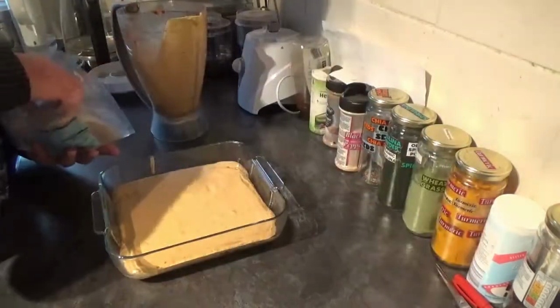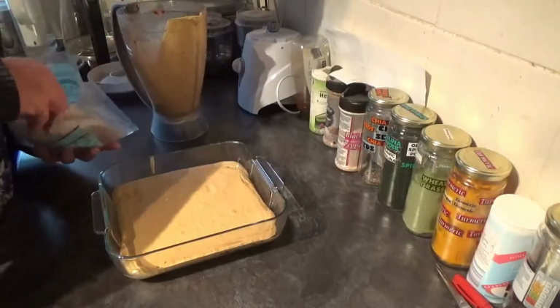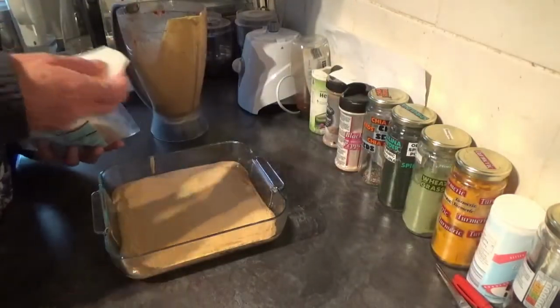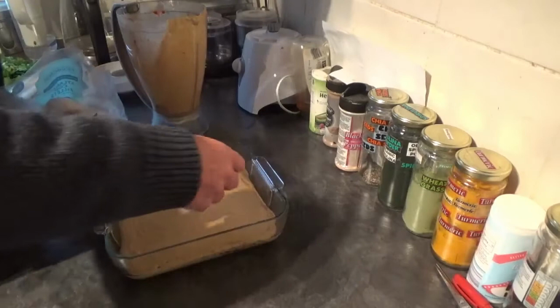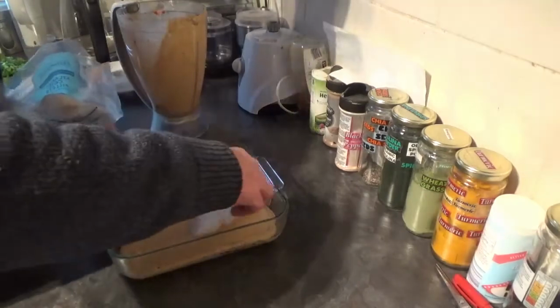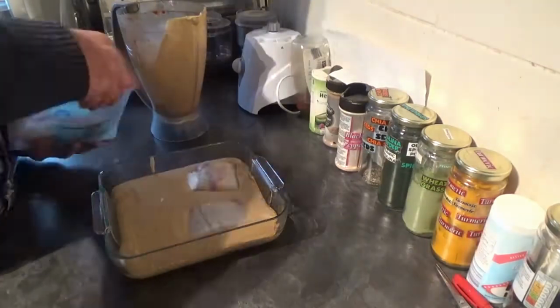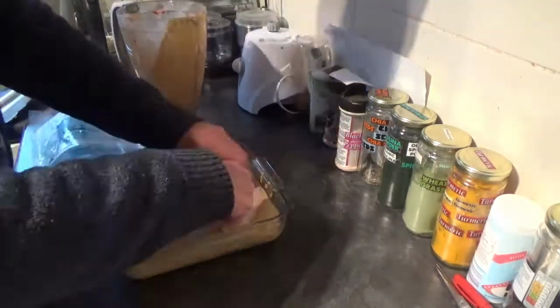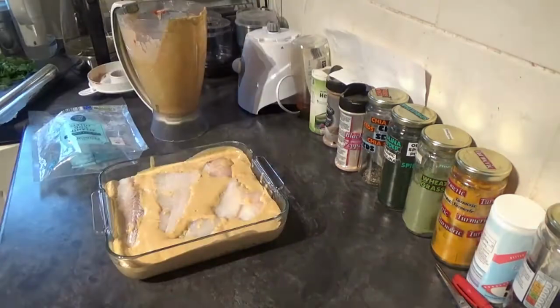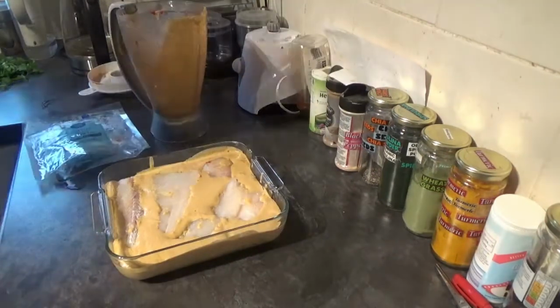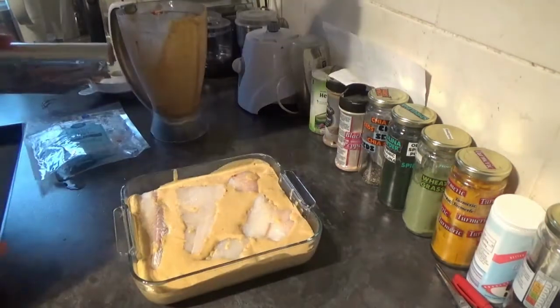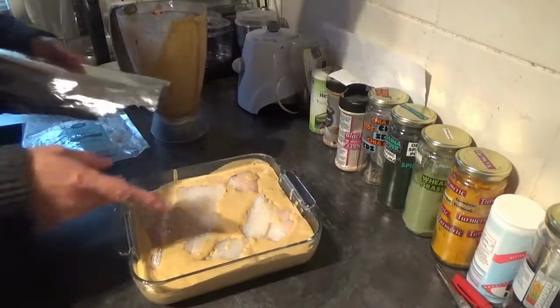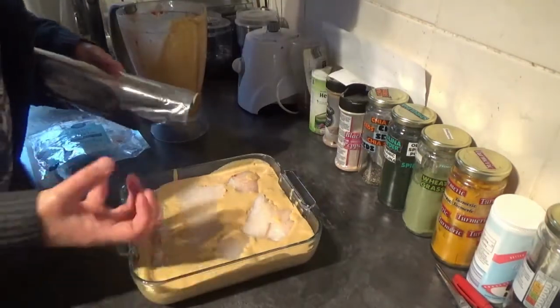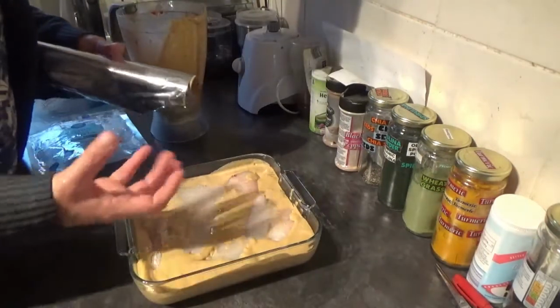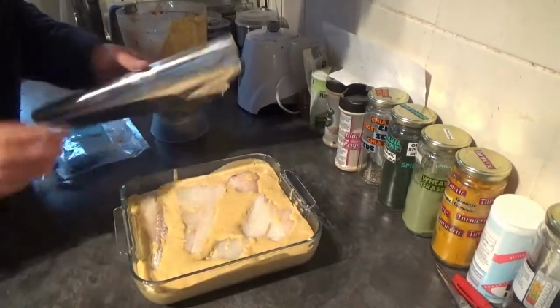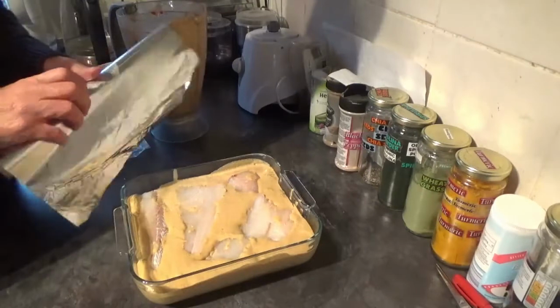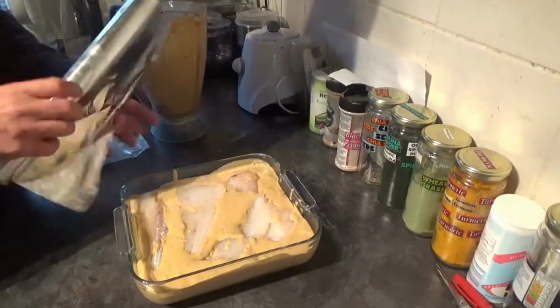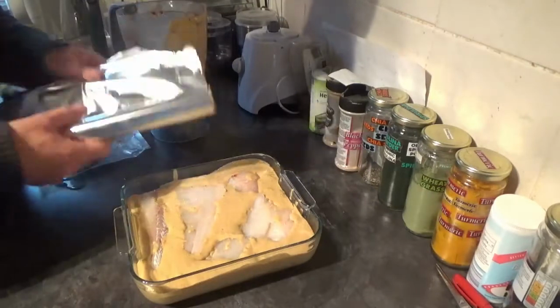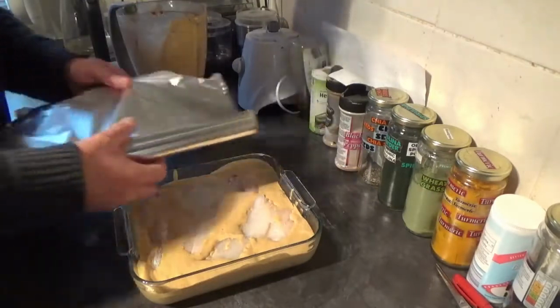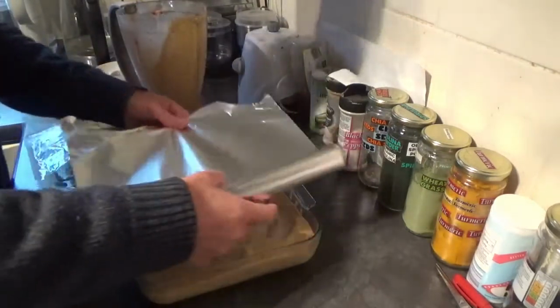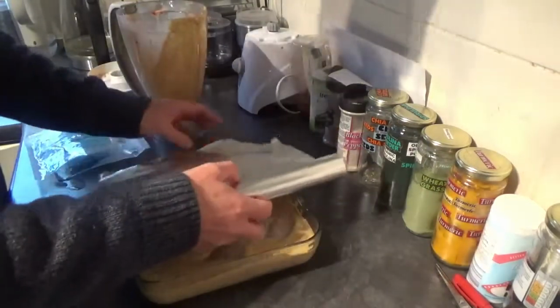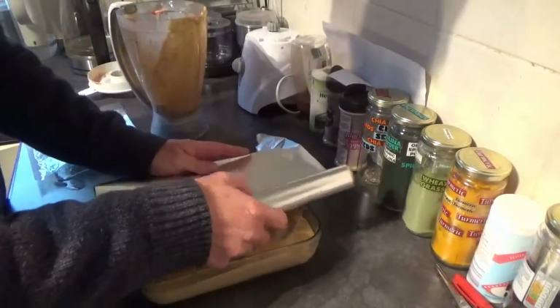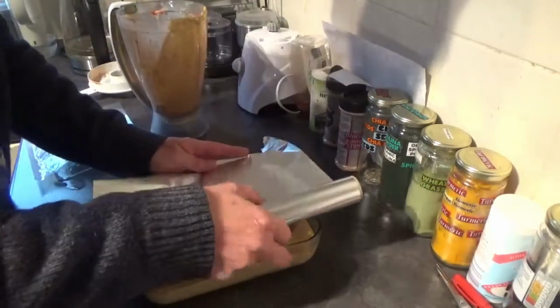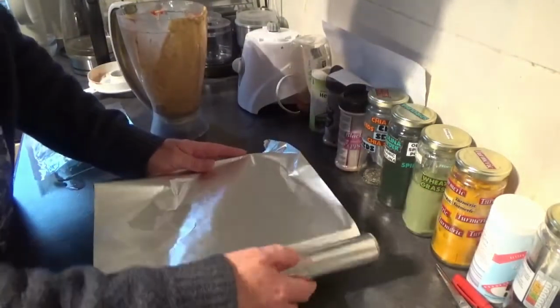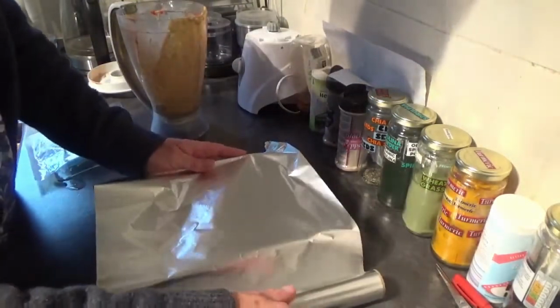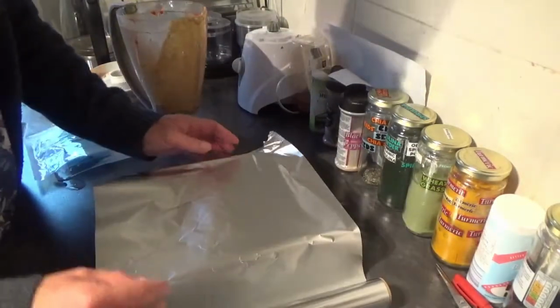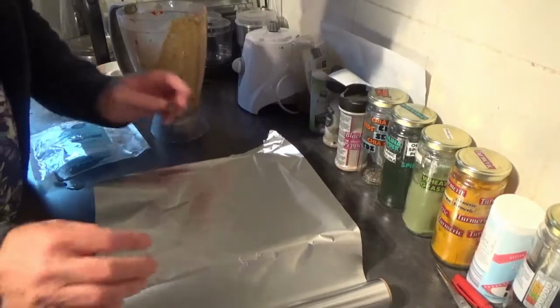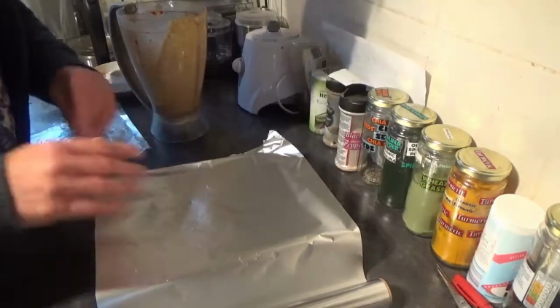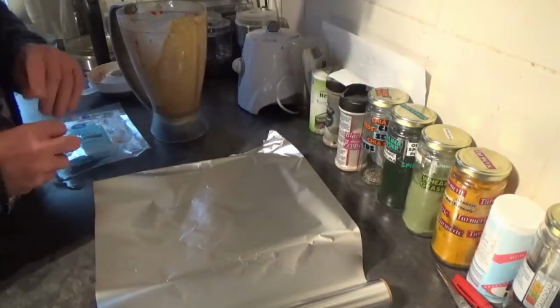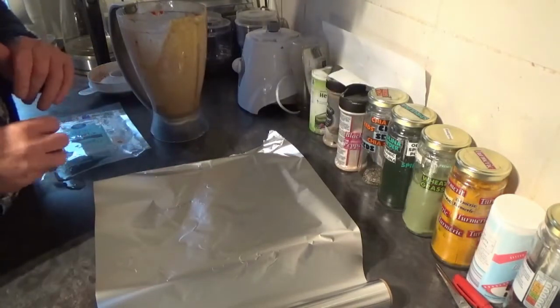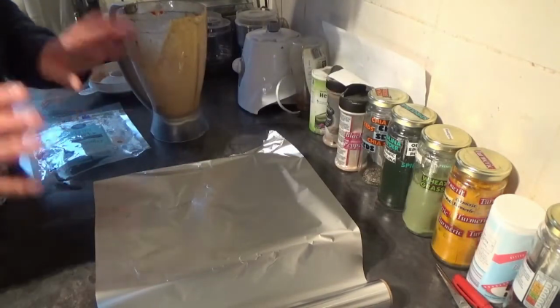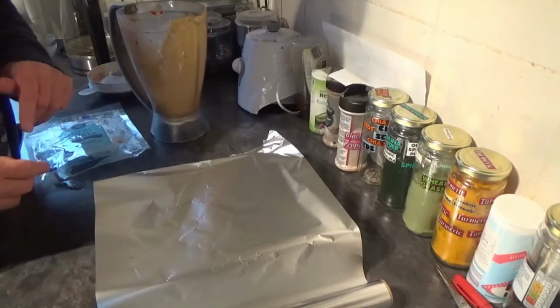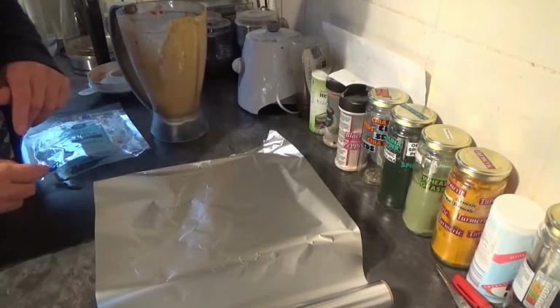Put in your cod fillets — the cod fillets will absorb that sauce during the cooking — so cover it with some foil and it's into the oven at 180 for around 30 minutes.